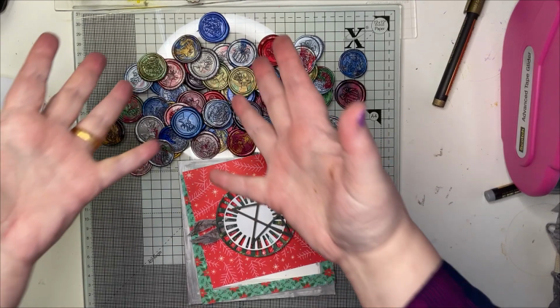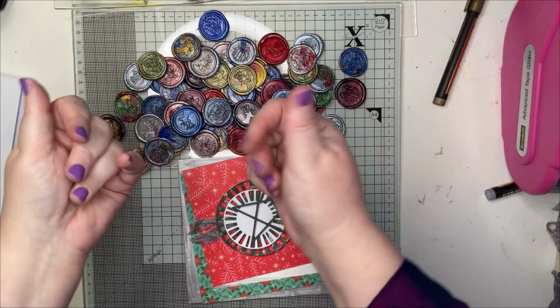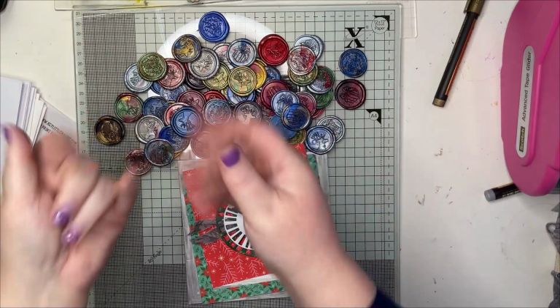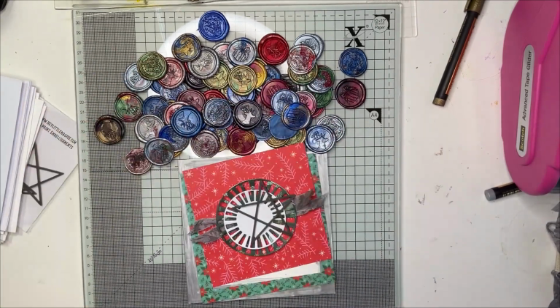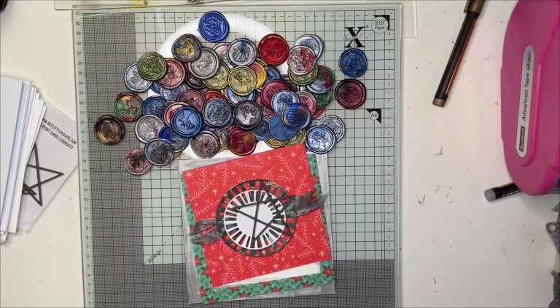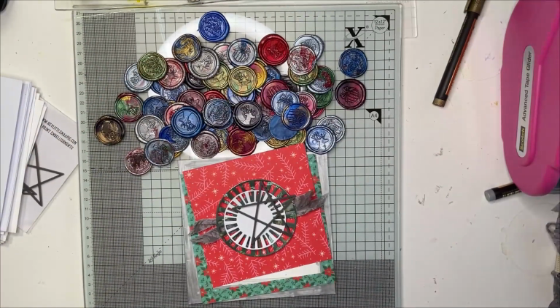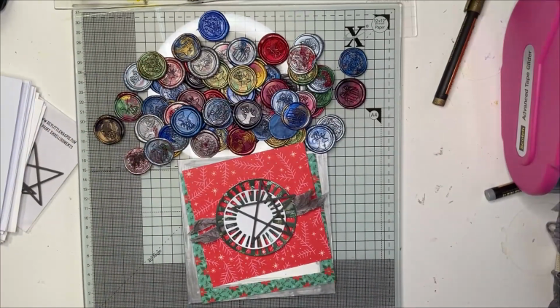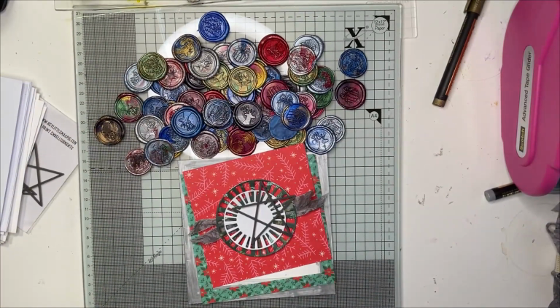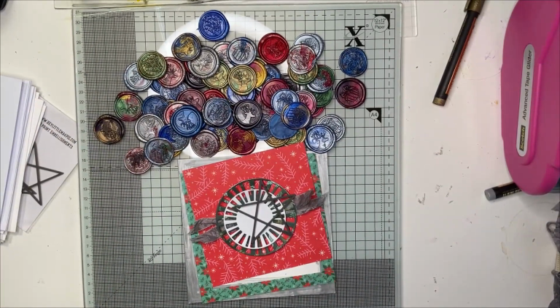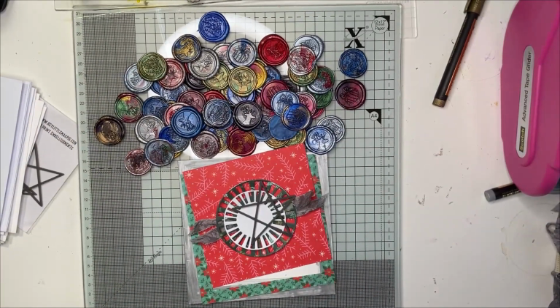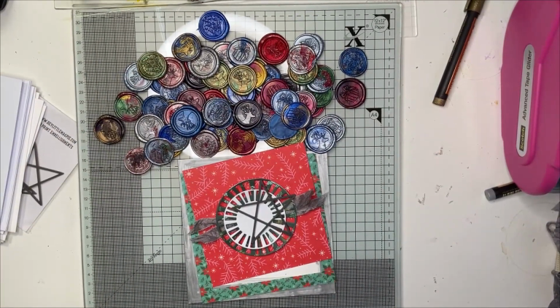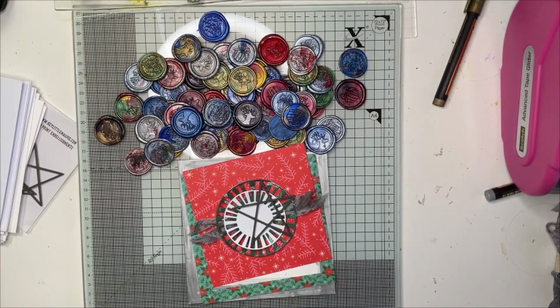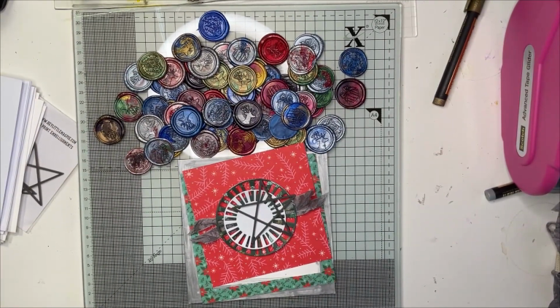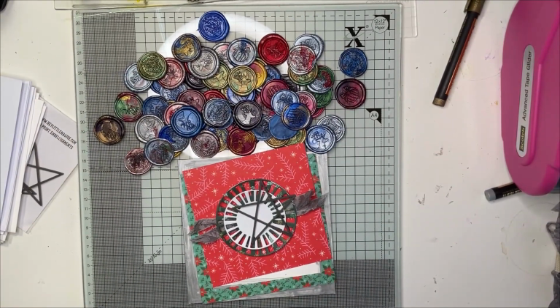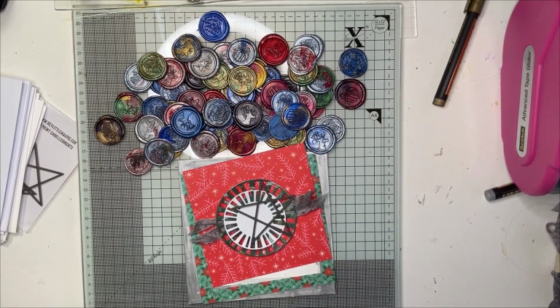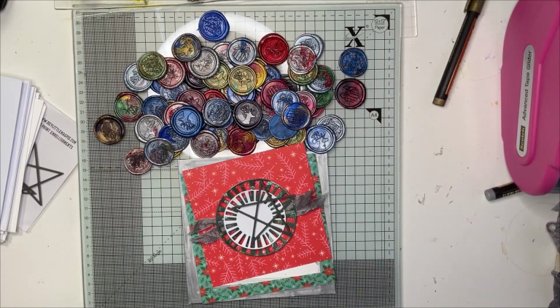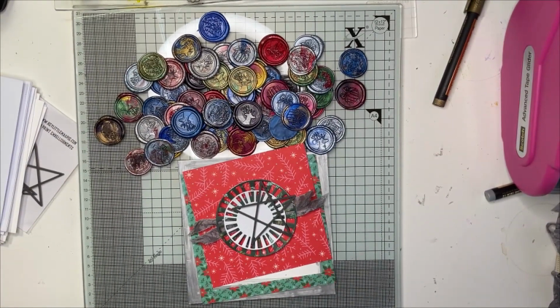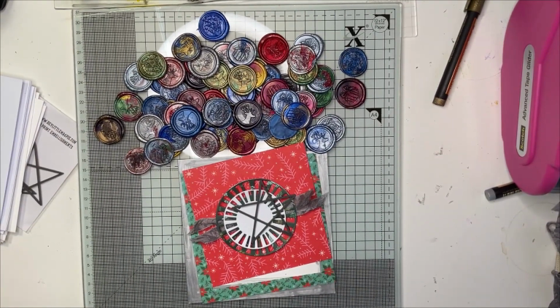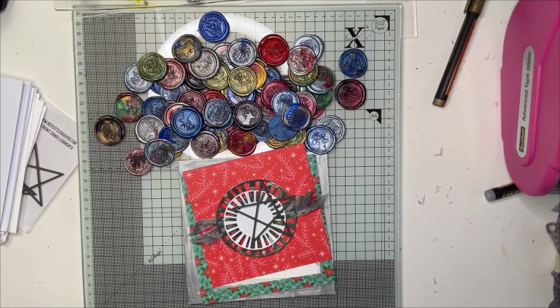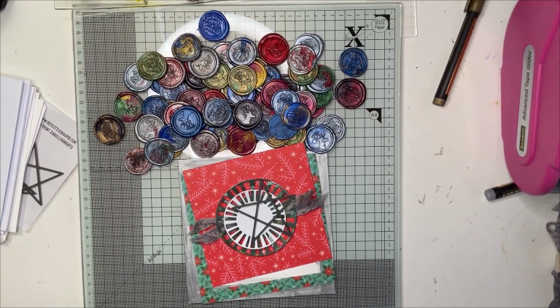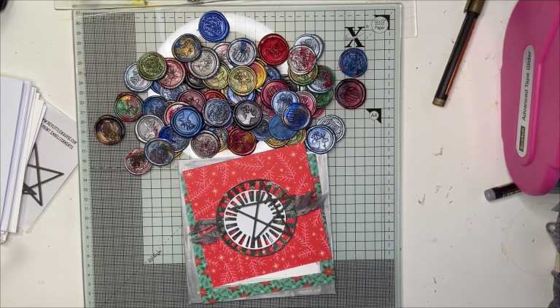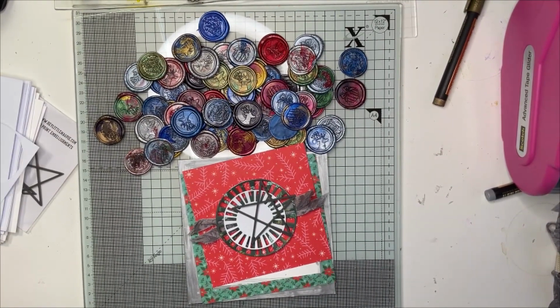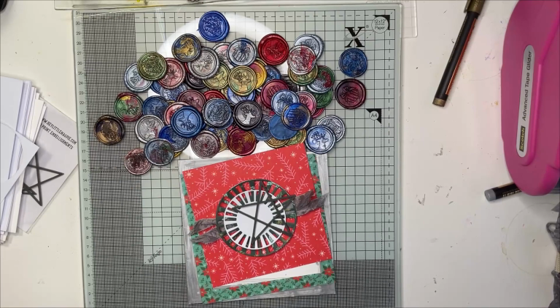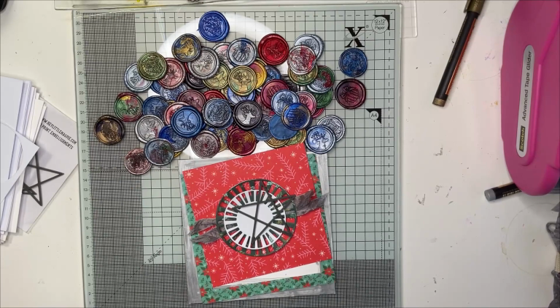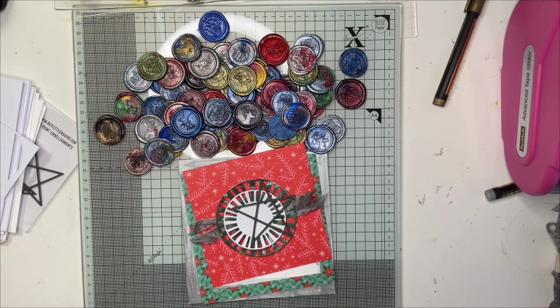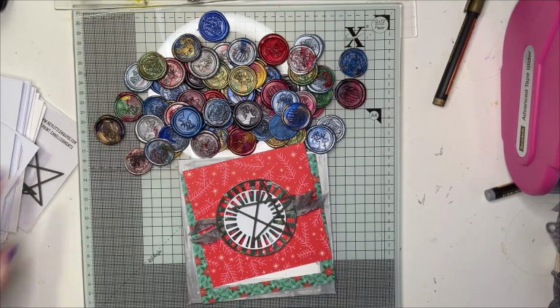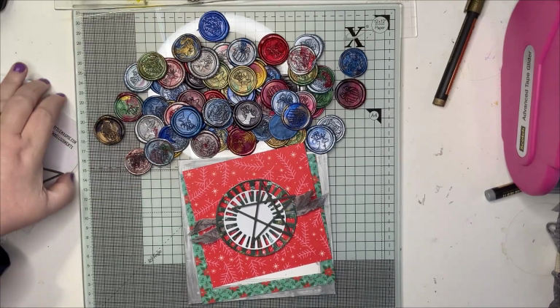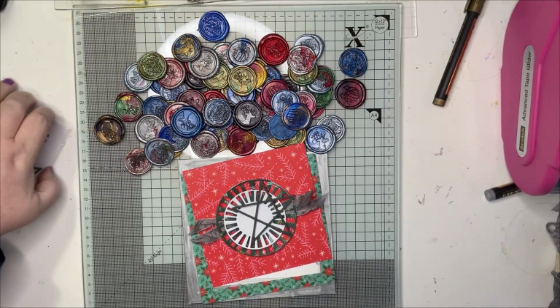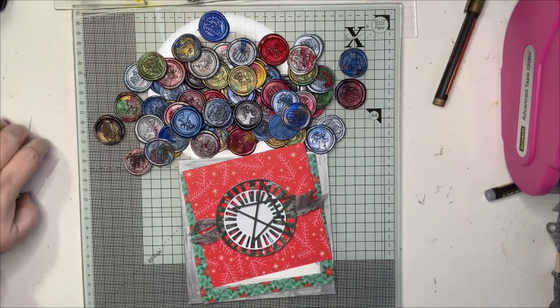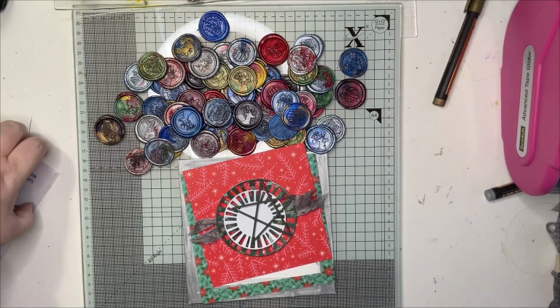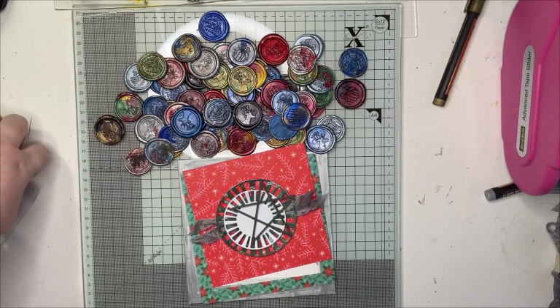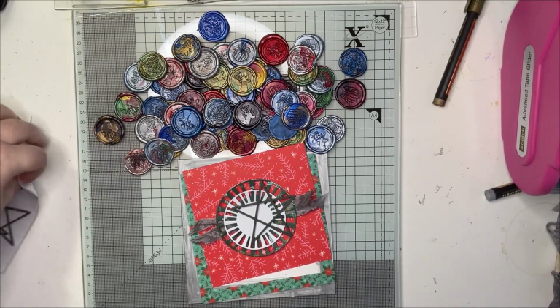Hello, welcome back. This is my last project for November. I am making my Christmas cards.